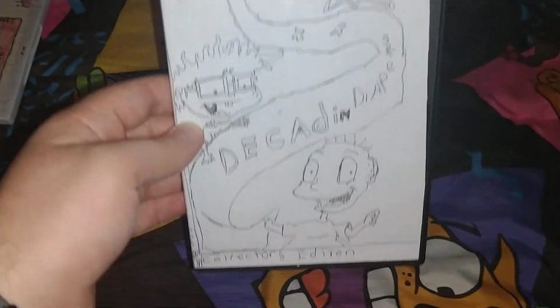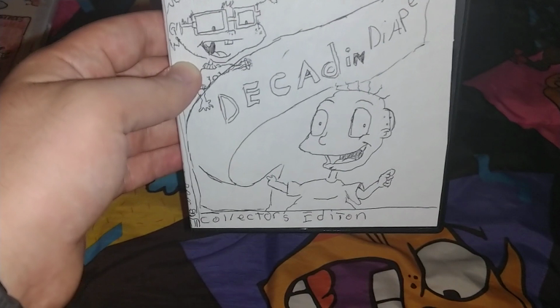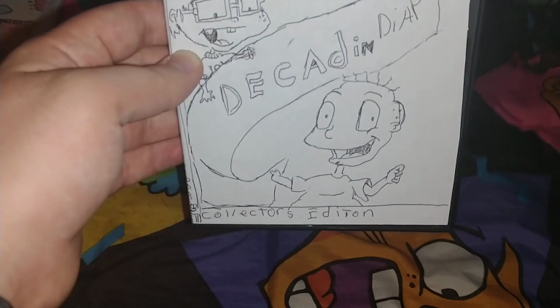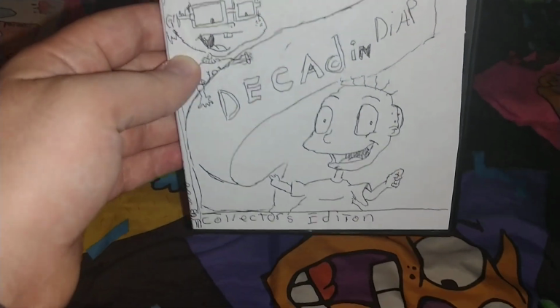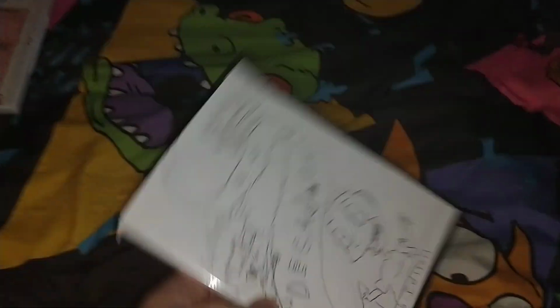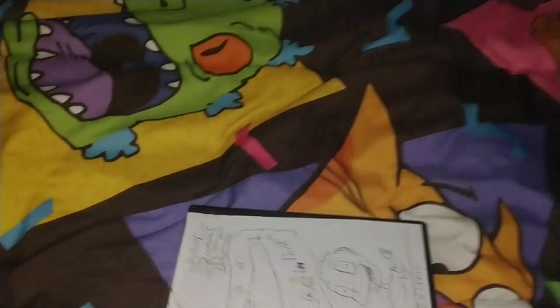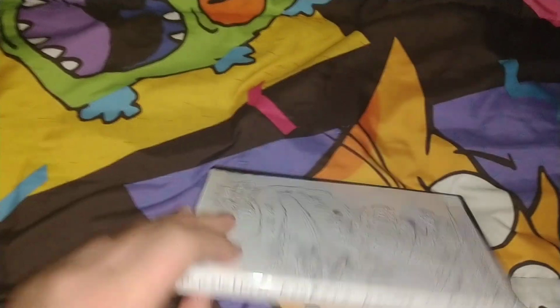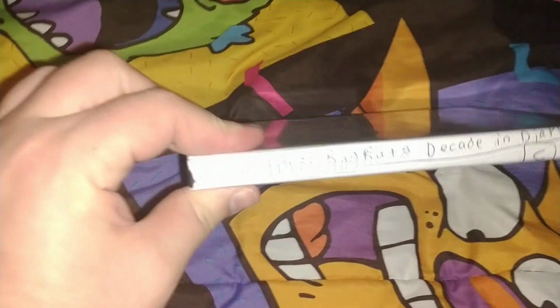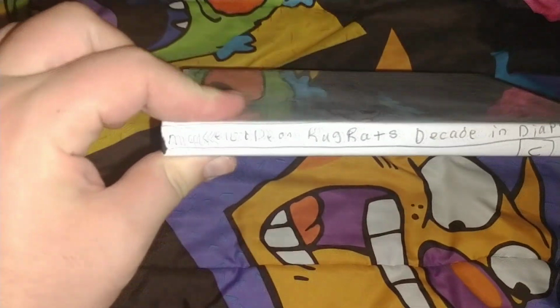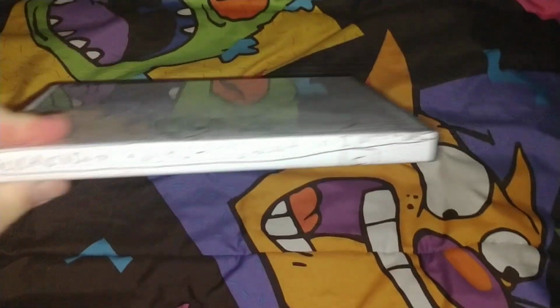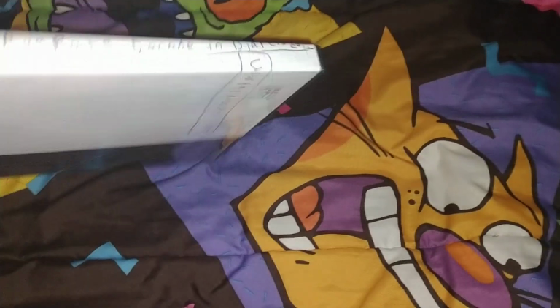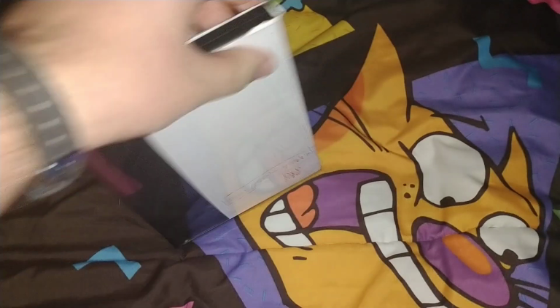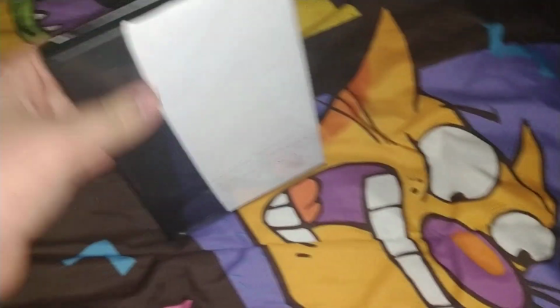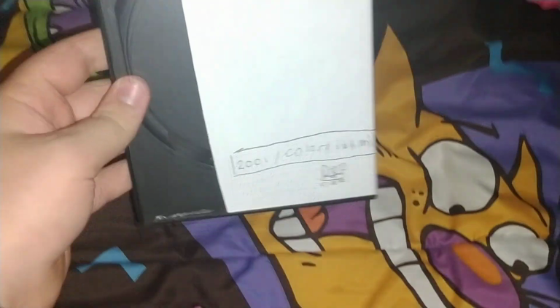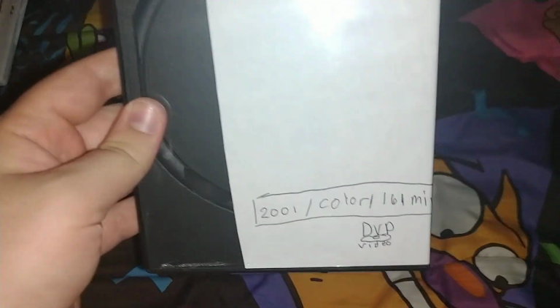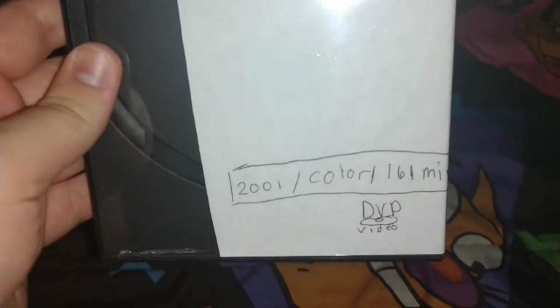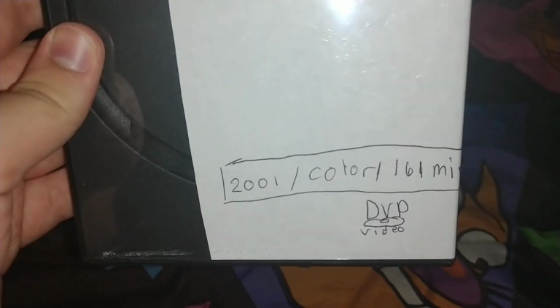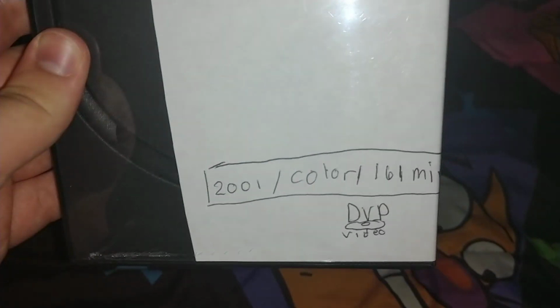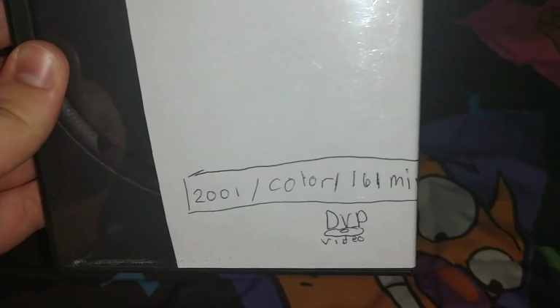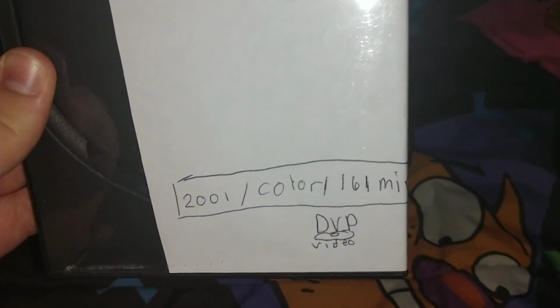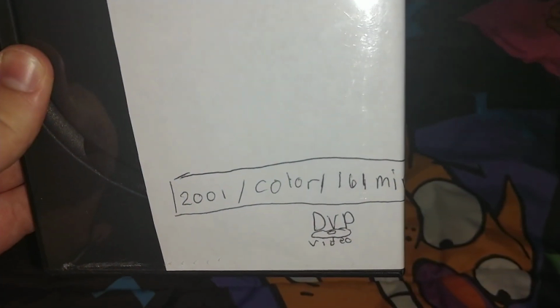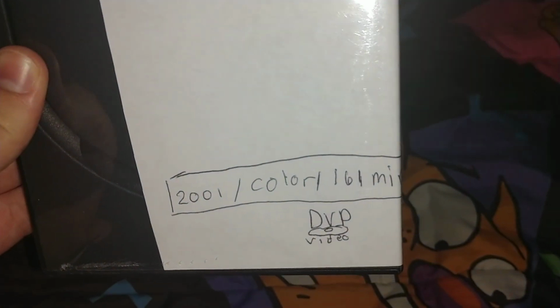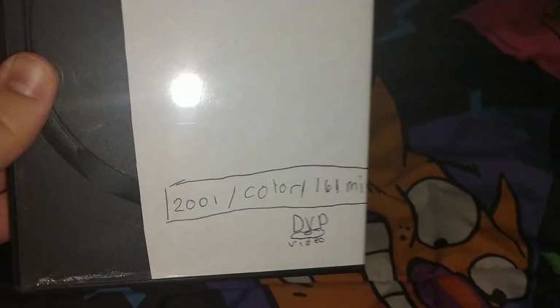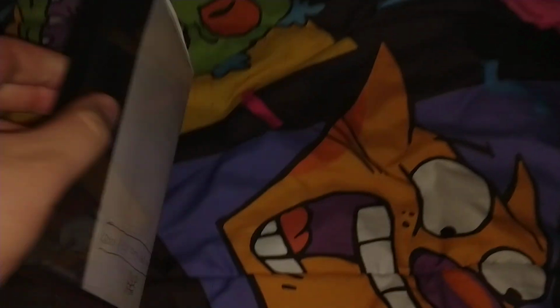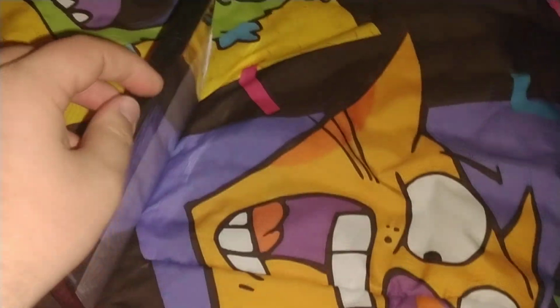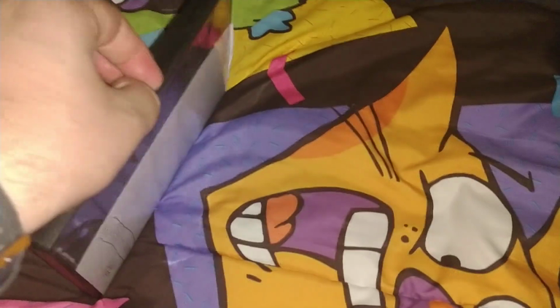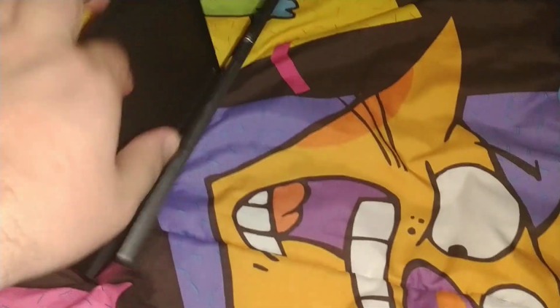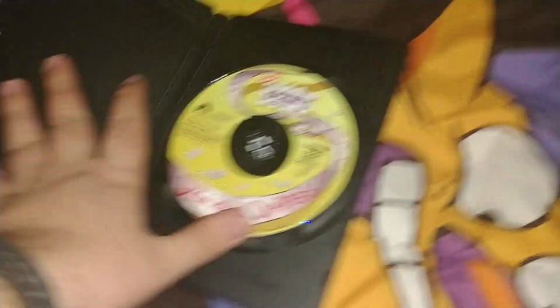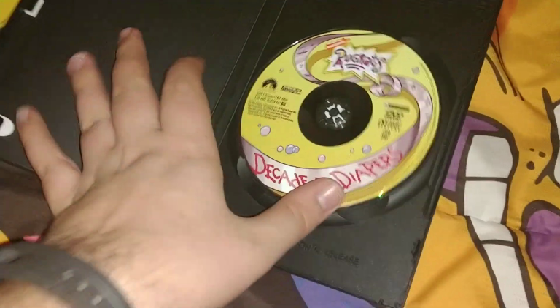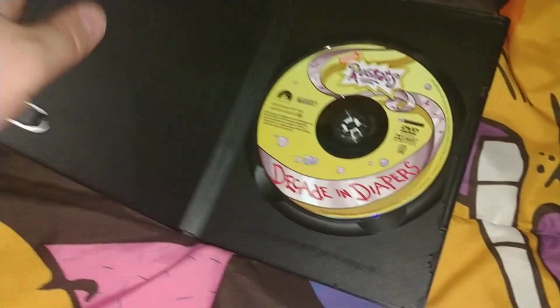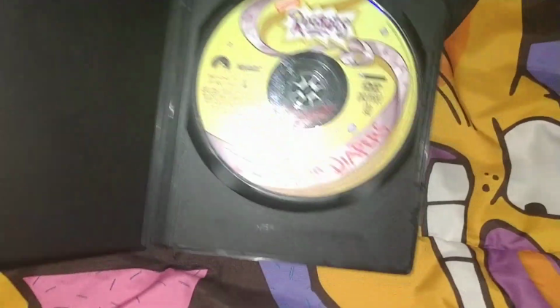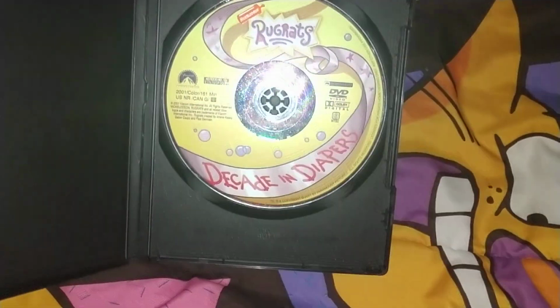Next one is Rugrats: Decade in Diapers. The main reason I got this is because Season 1 didn't have the original pilot. It says 2001, color, 161 minutes. And this is the only way to get it — it's in the bonus feature disc.